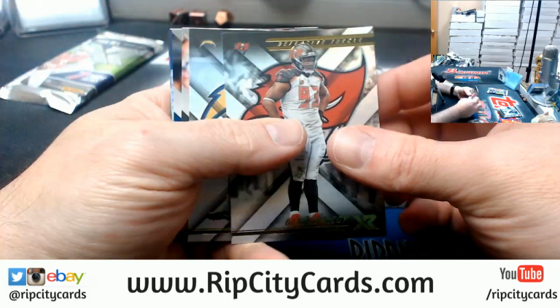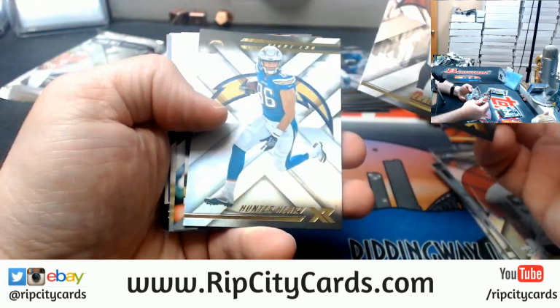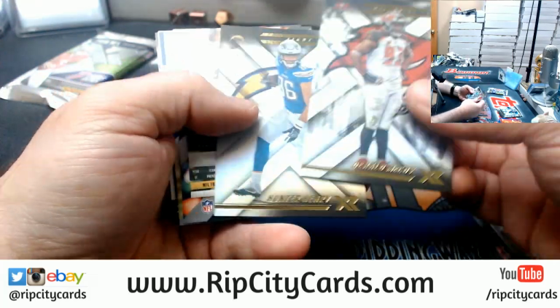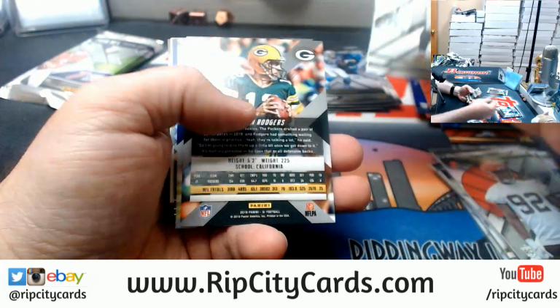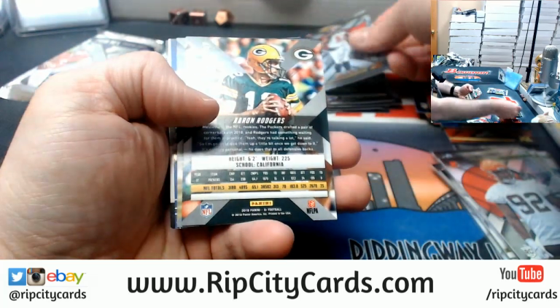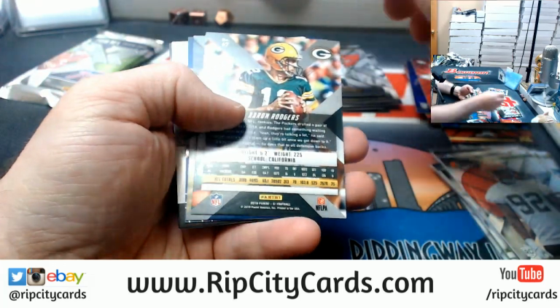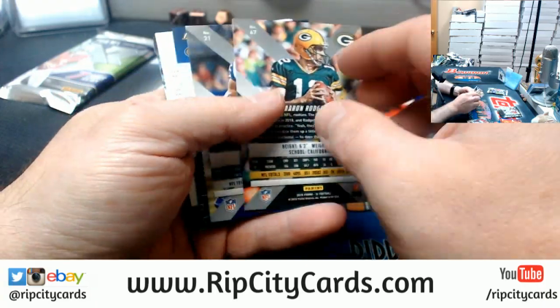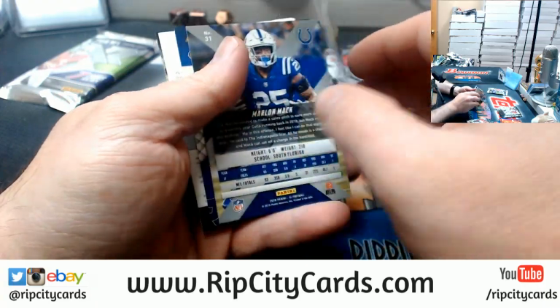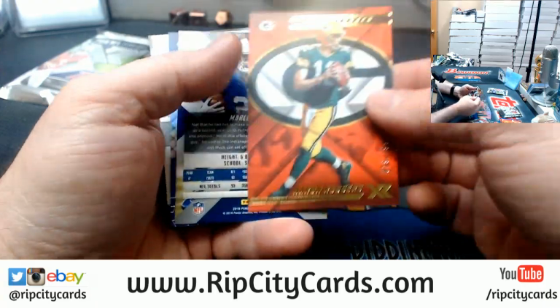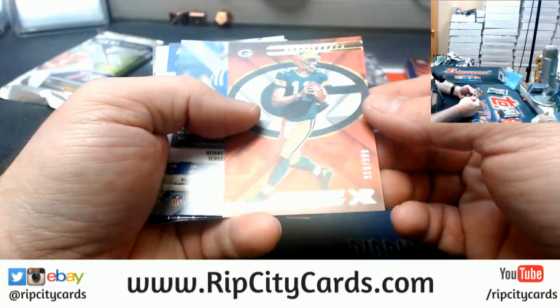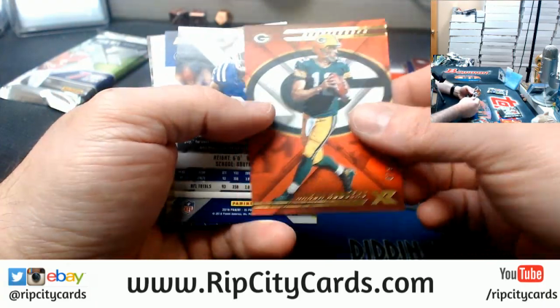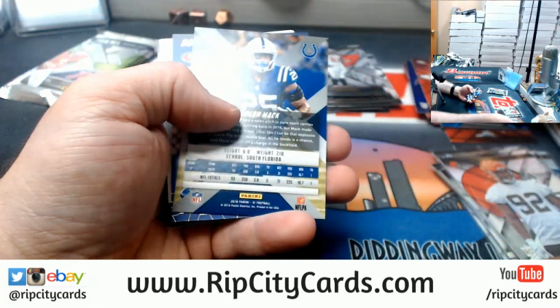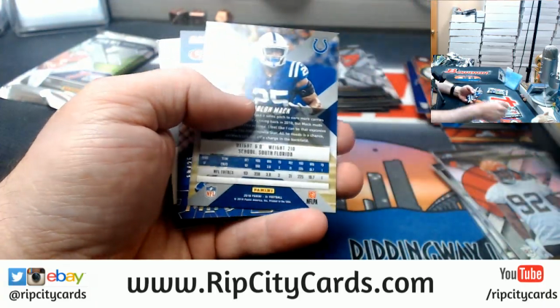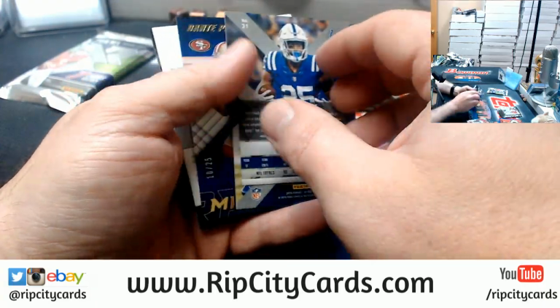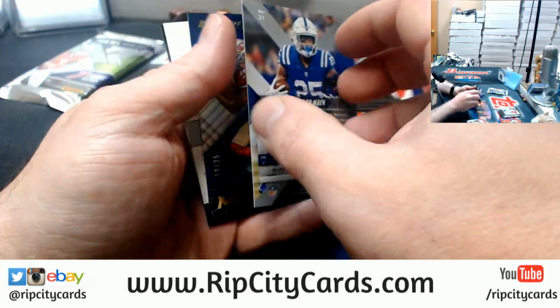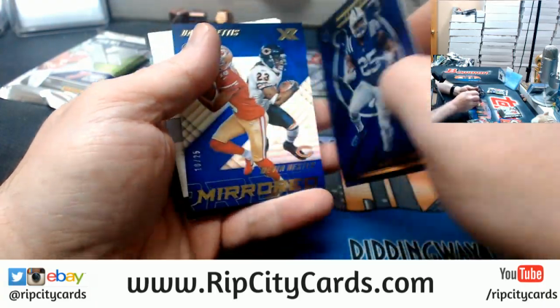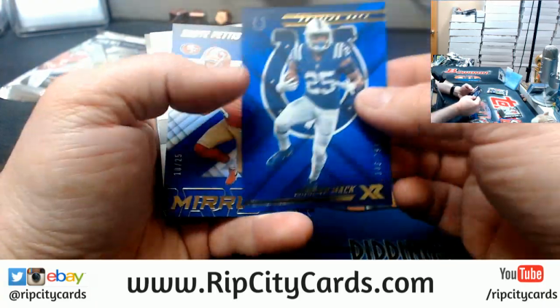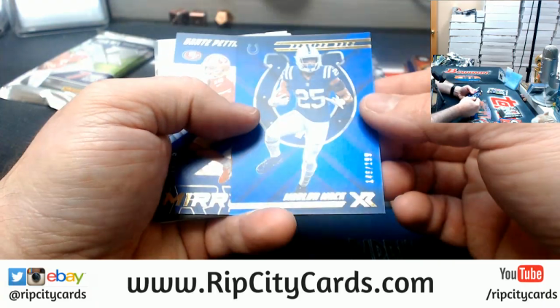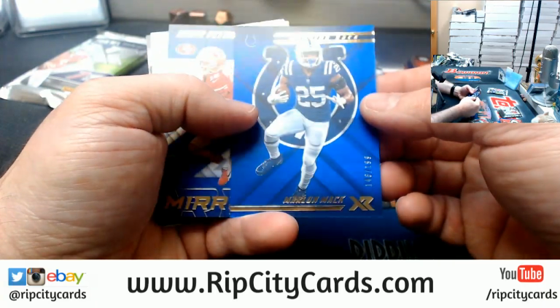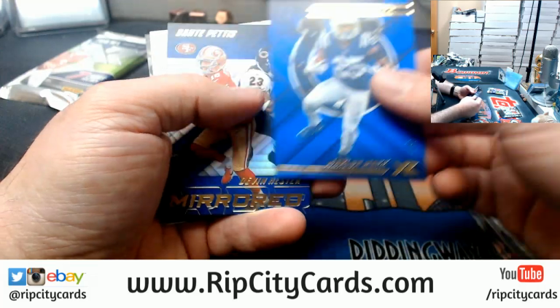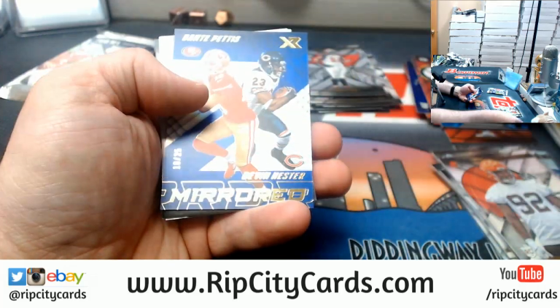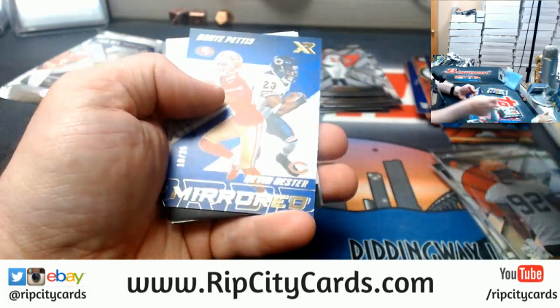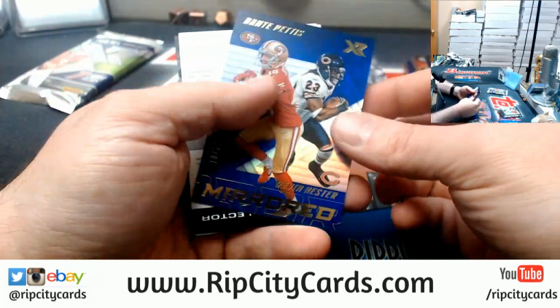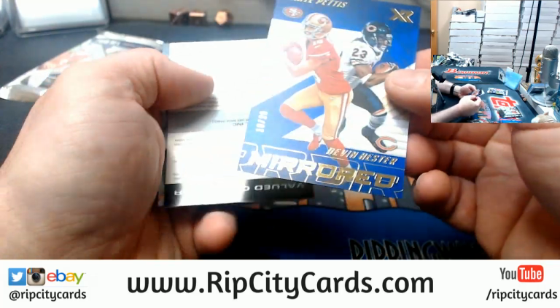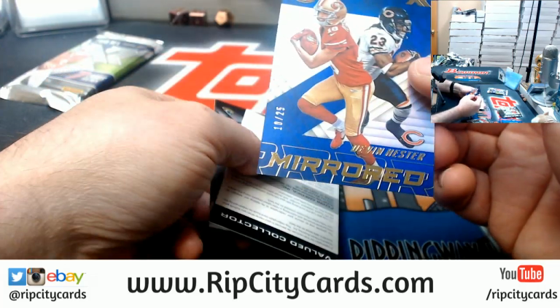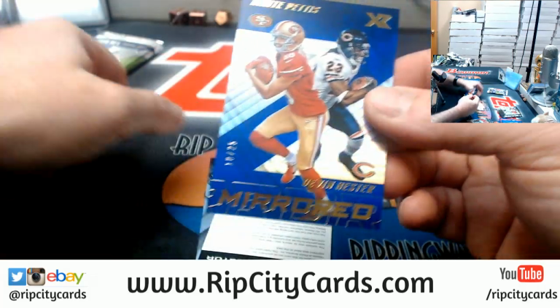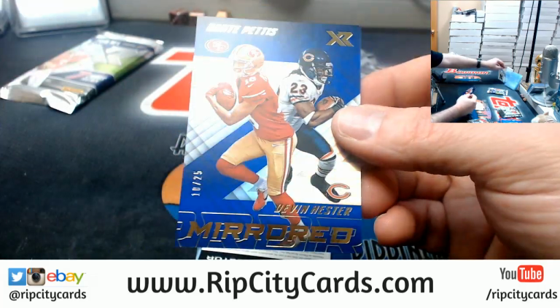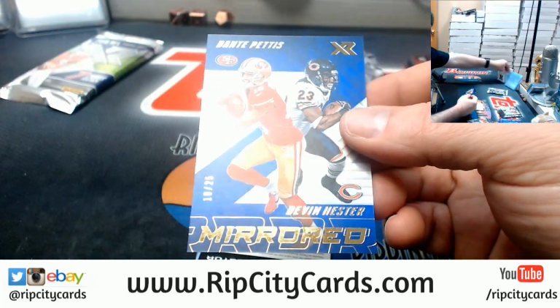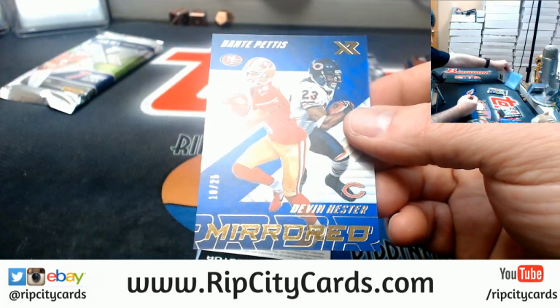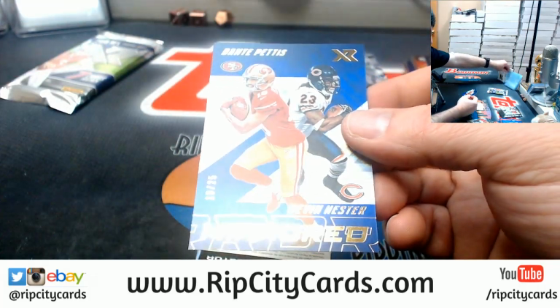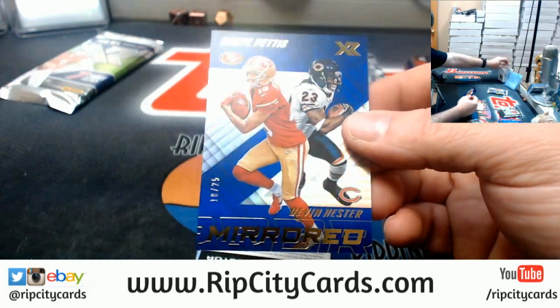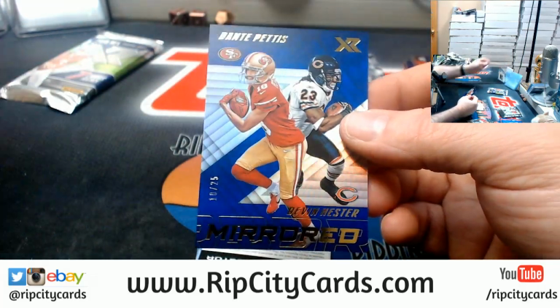McCoy and Henry, and Aaron Rodgers to $2.99, a Marlon Mack to $1.99, to $2.25 — Dante Pettis and Devin Hester.